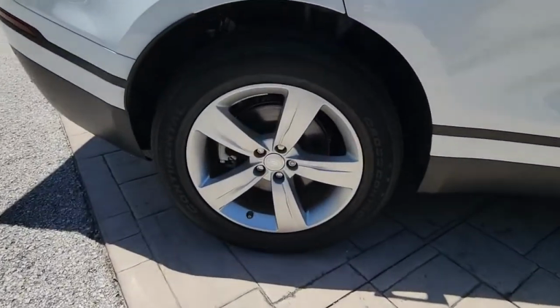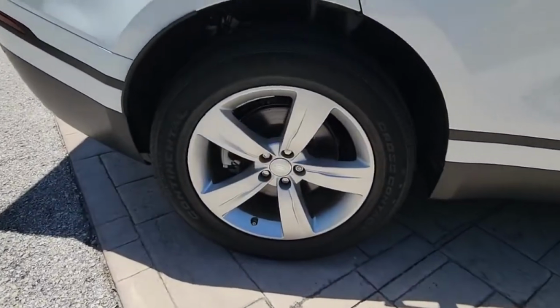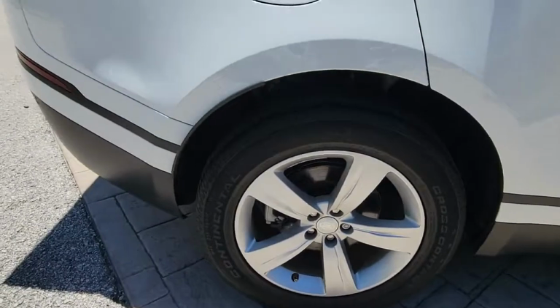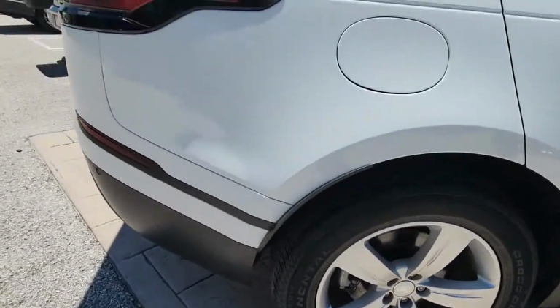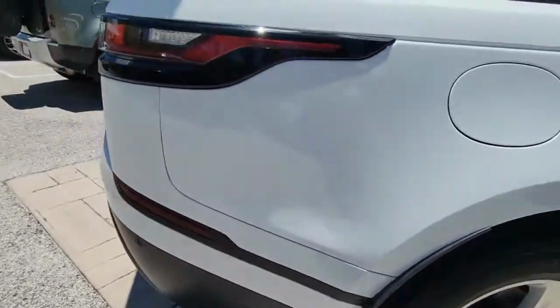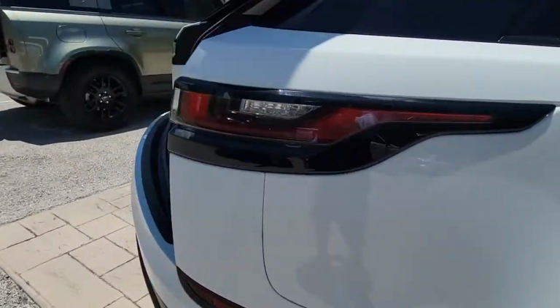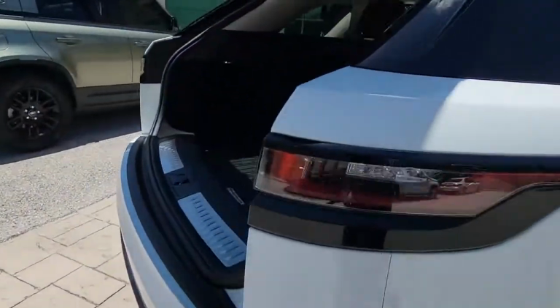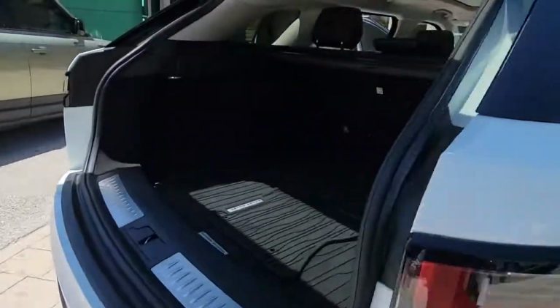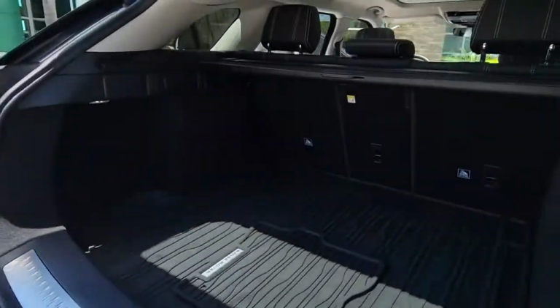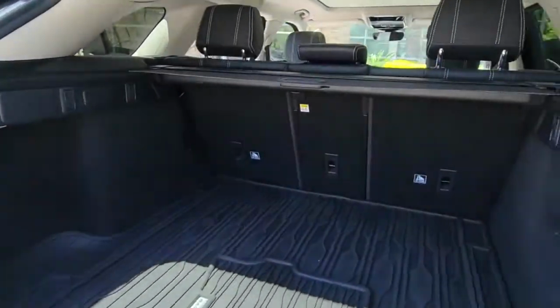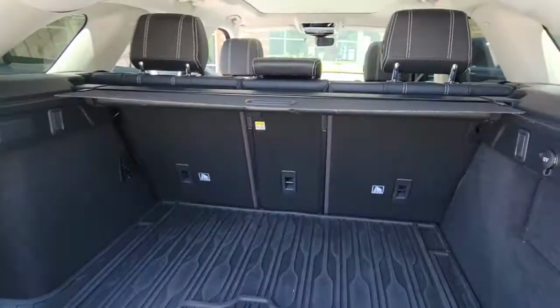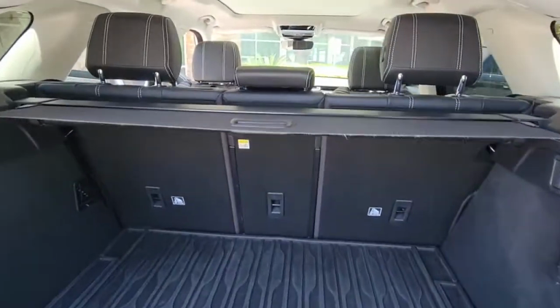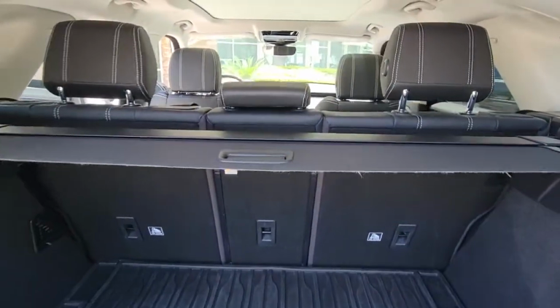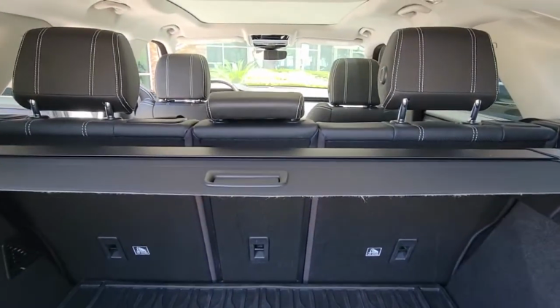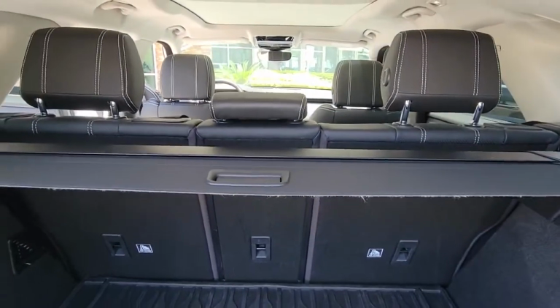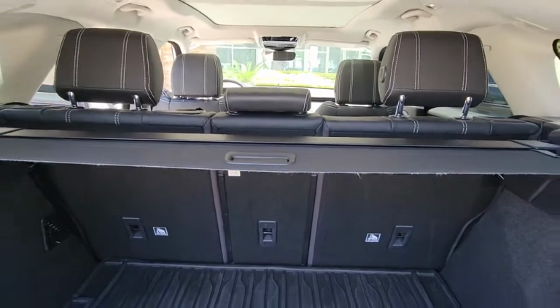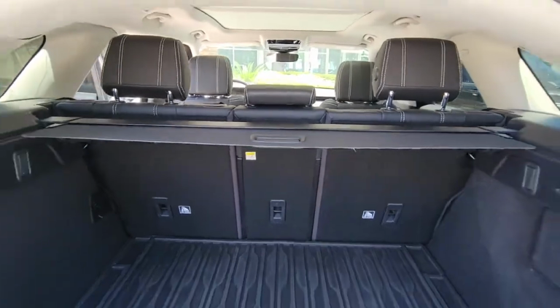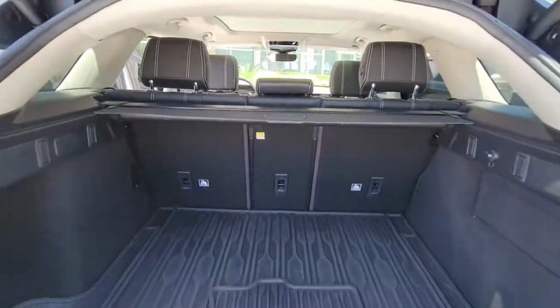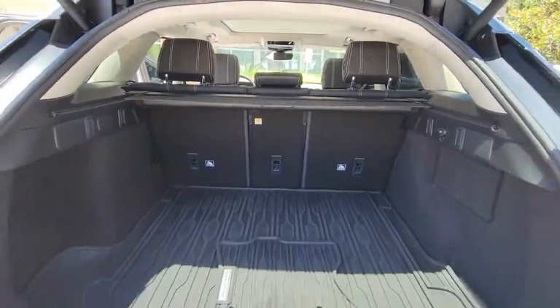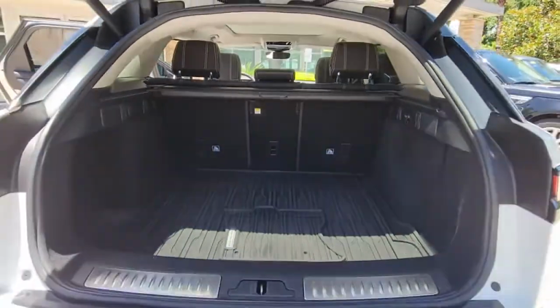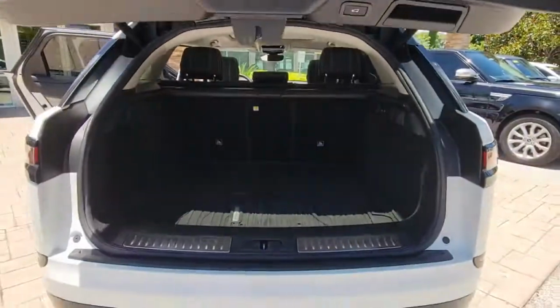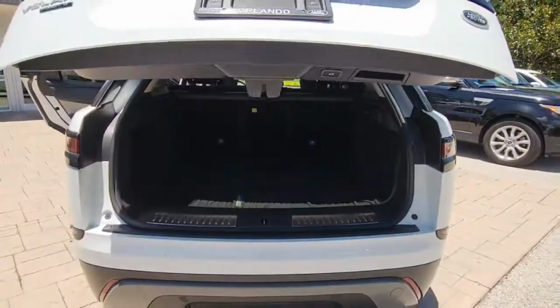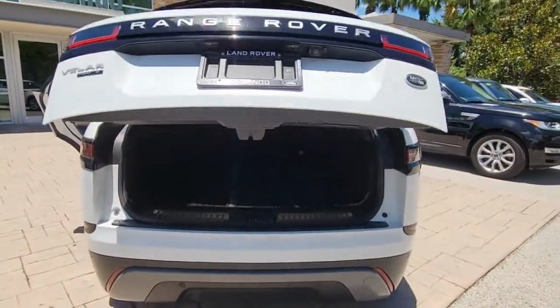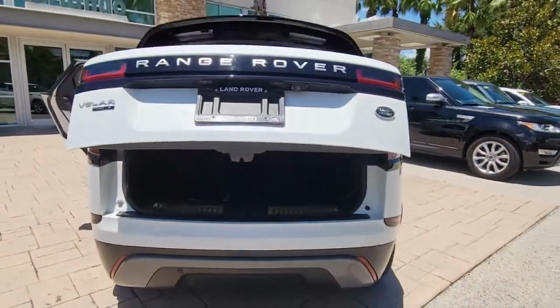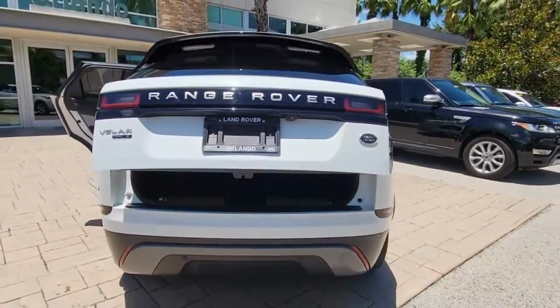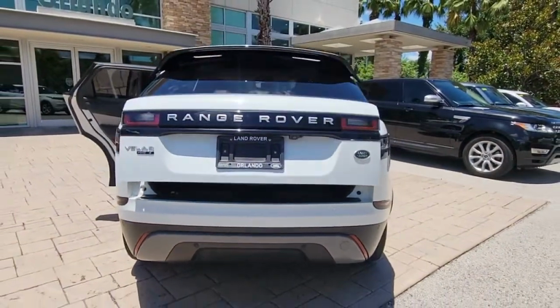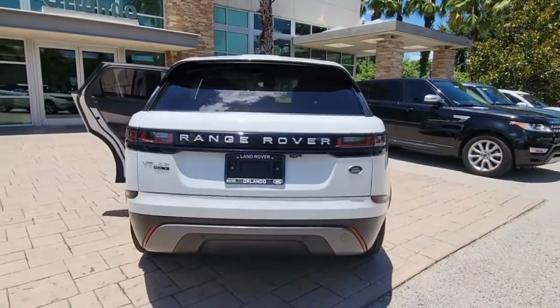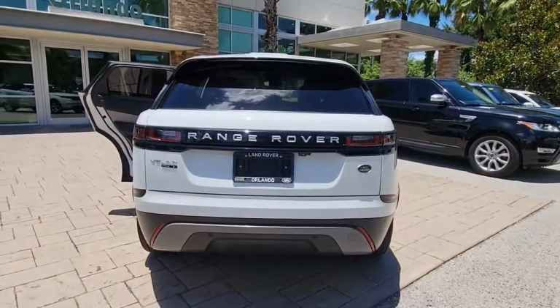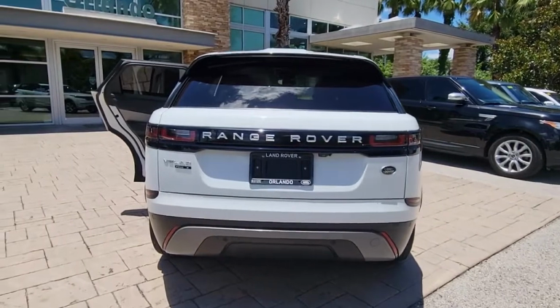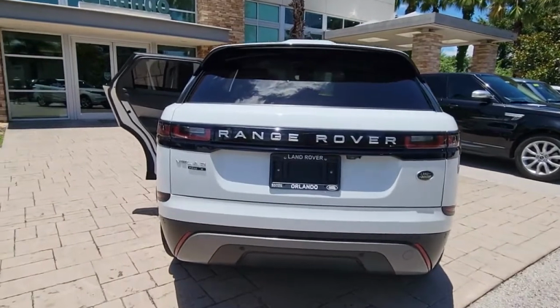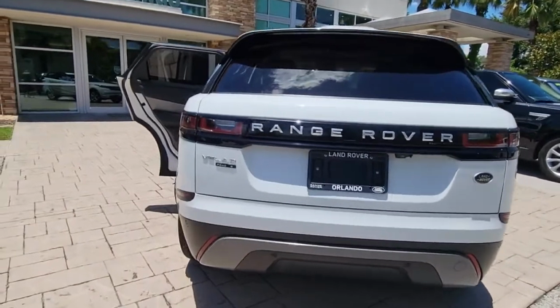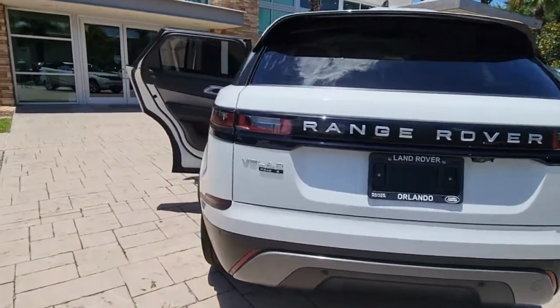Enter a refined world of distinctive style, impressive versatility, and satisfying performance. This Range Rover Velar offers exceptional build quality and tasteful design, and it's waiting just for you.